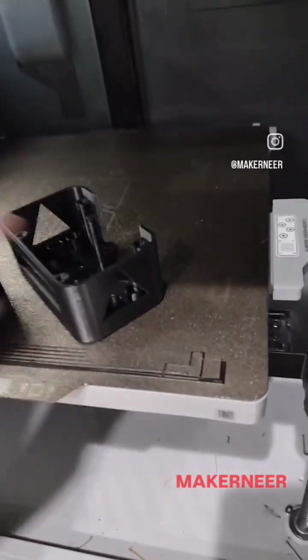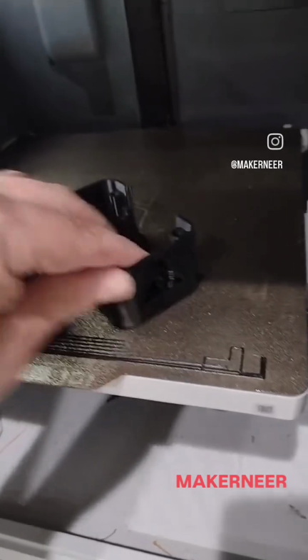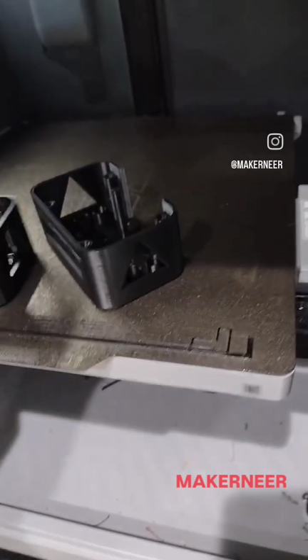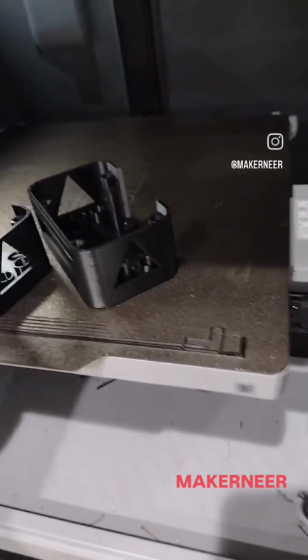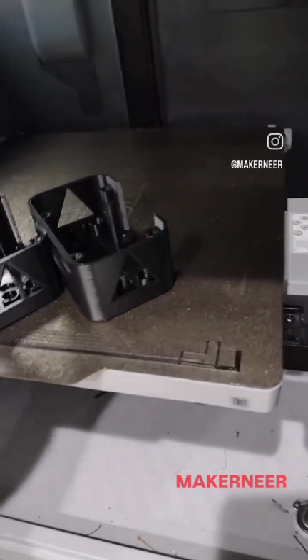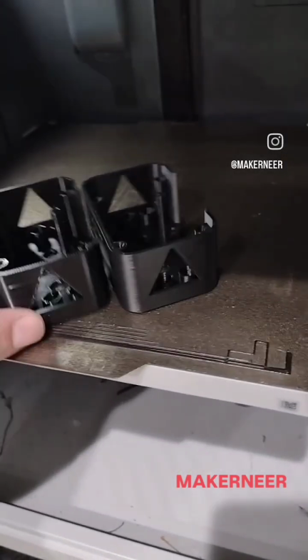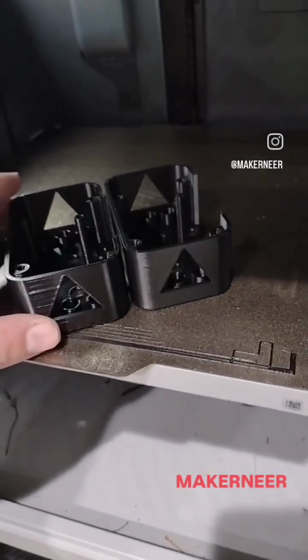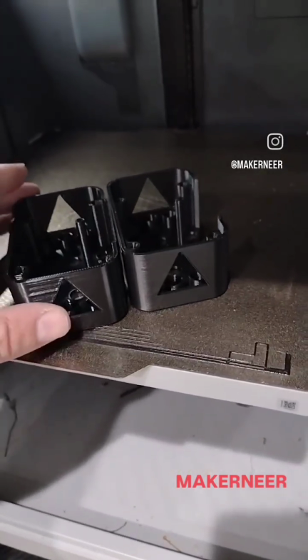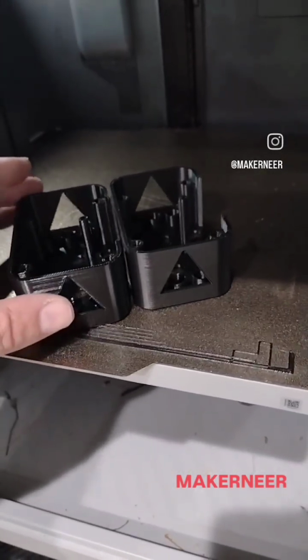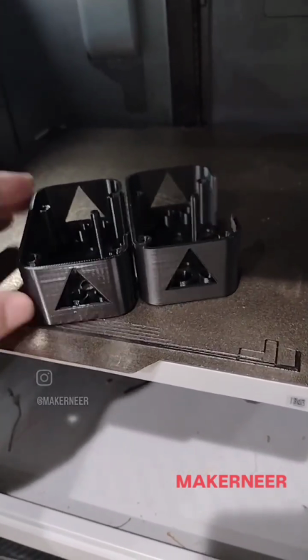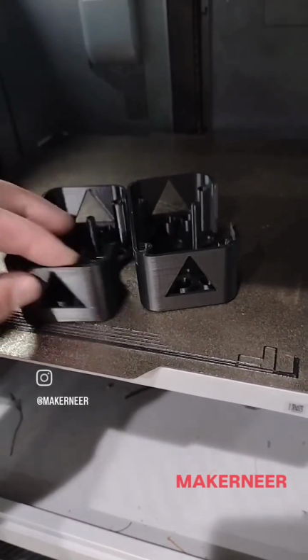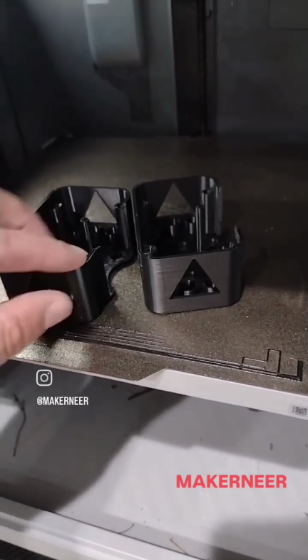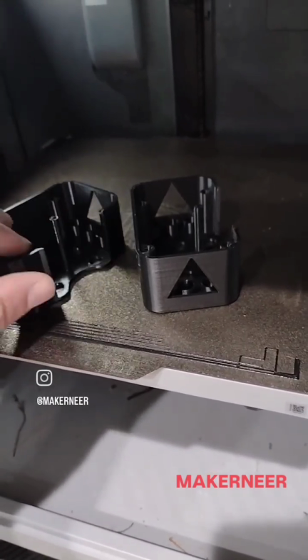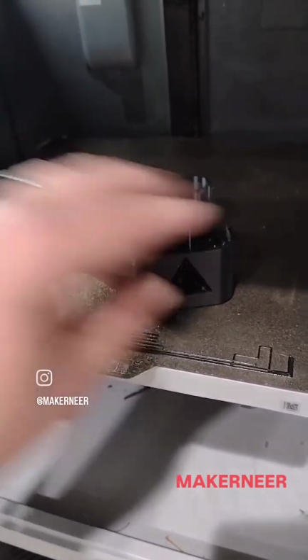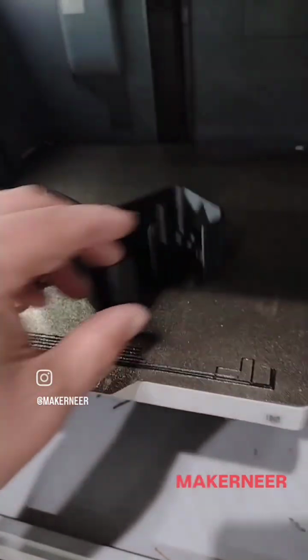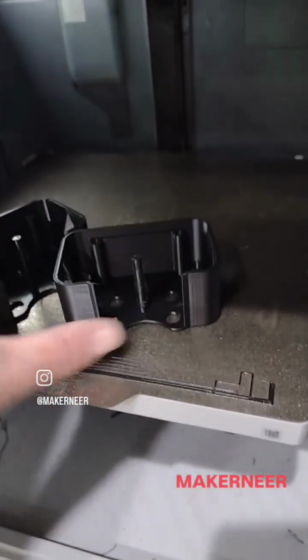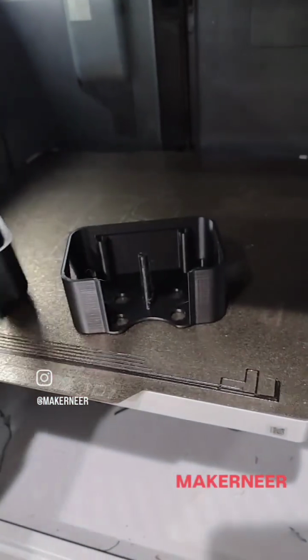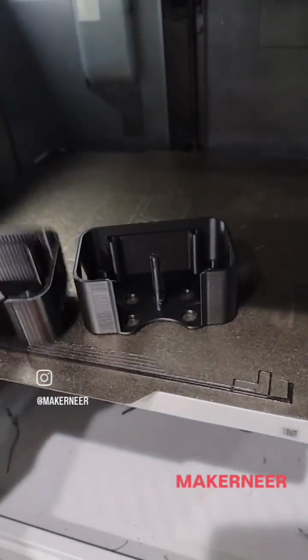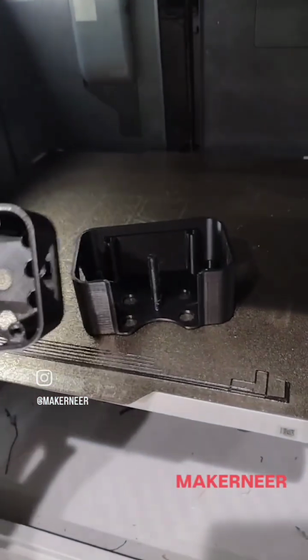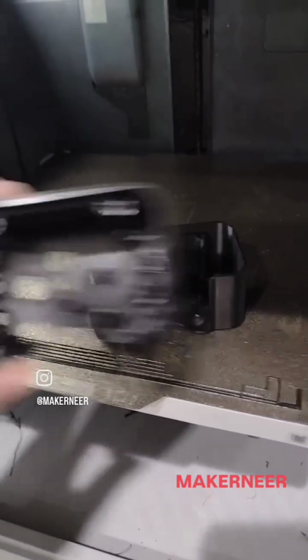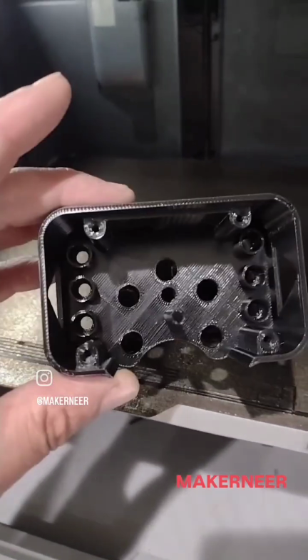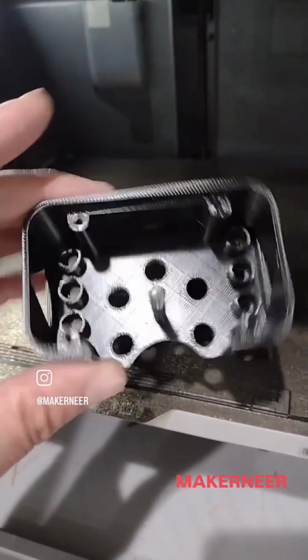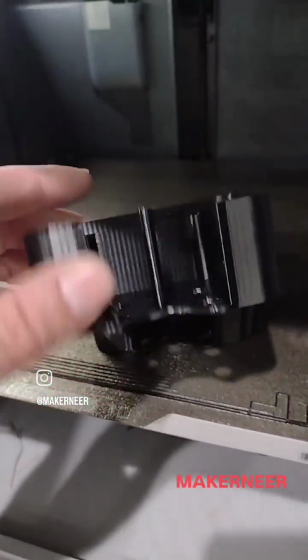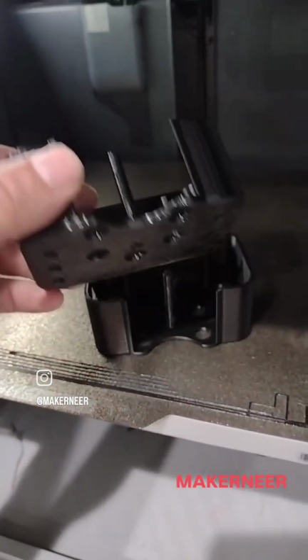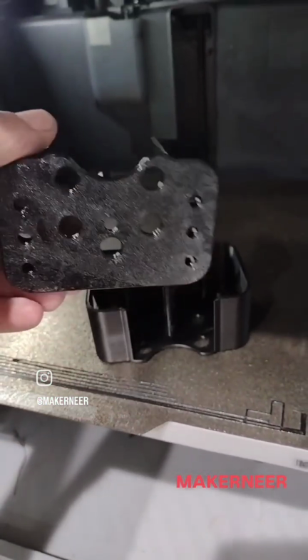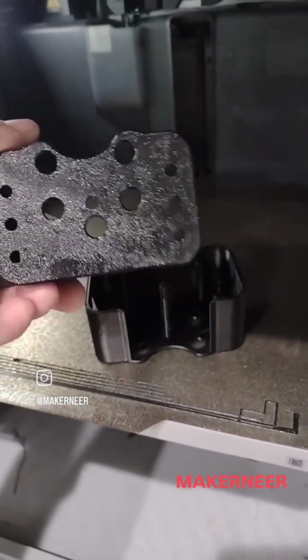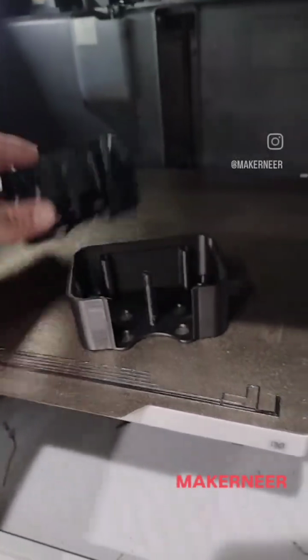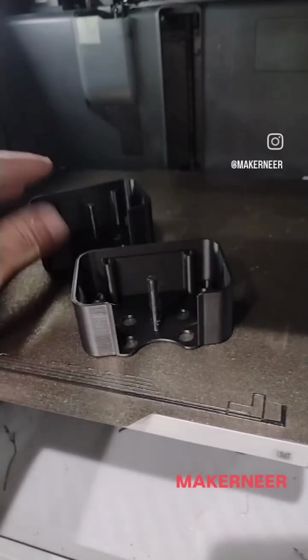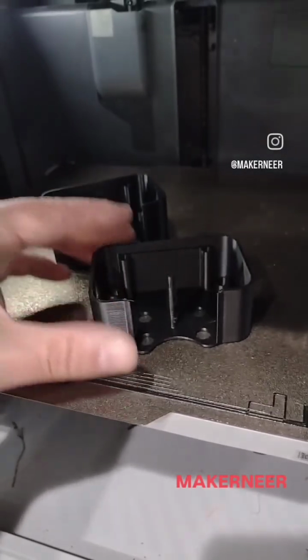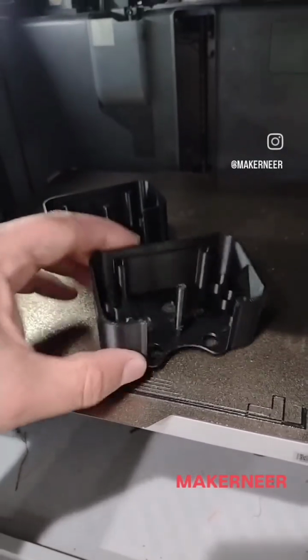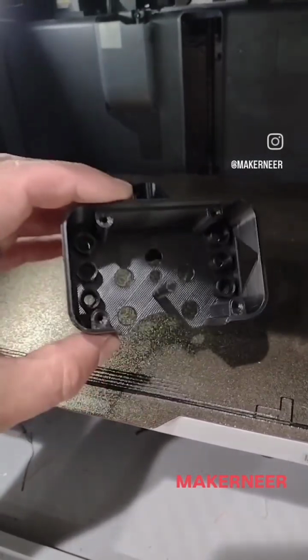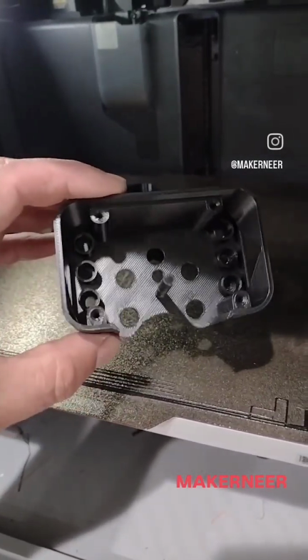But no stringing really from either of them, all the small details came out really nice, it printed smooth. Way better than the King Rune Rapid PETG I tried earlier — I'm impressed.